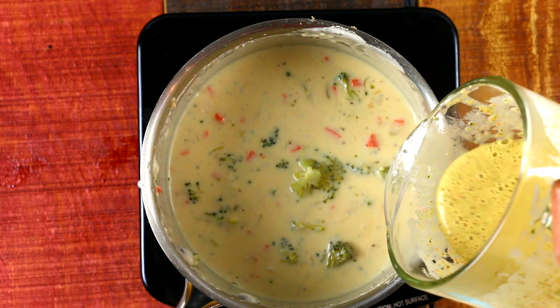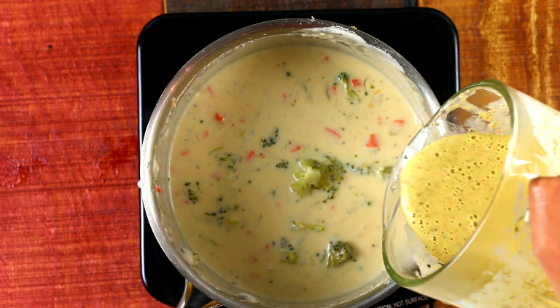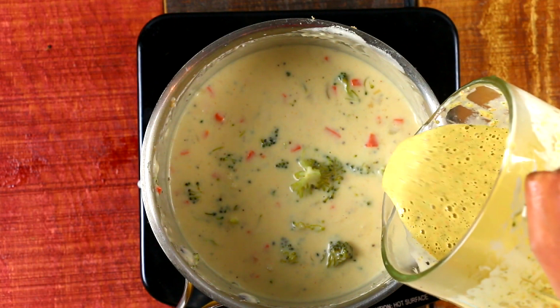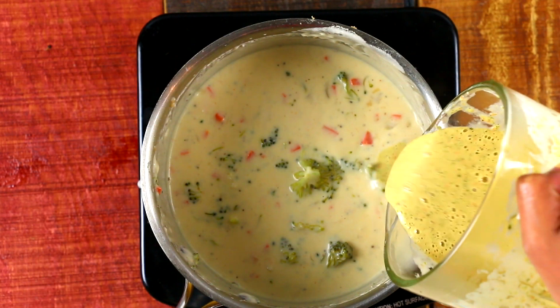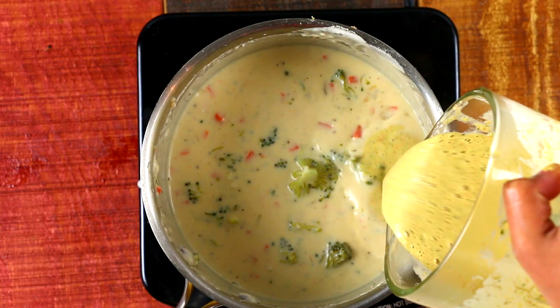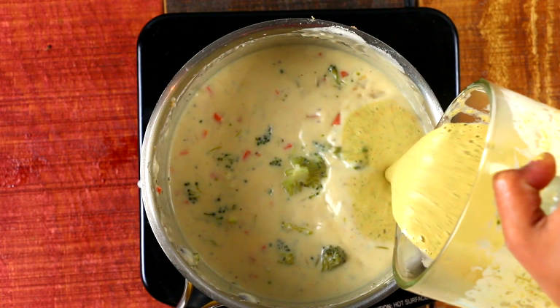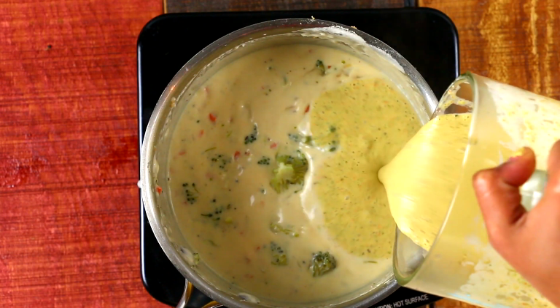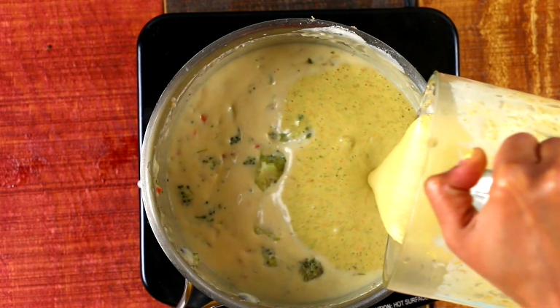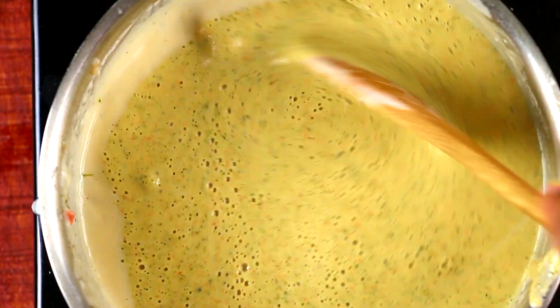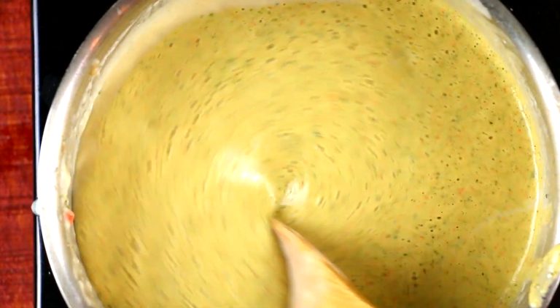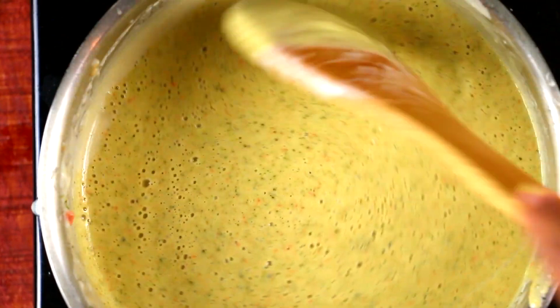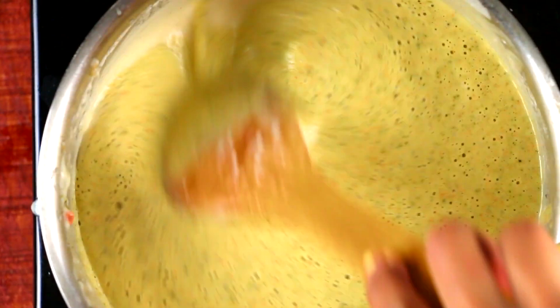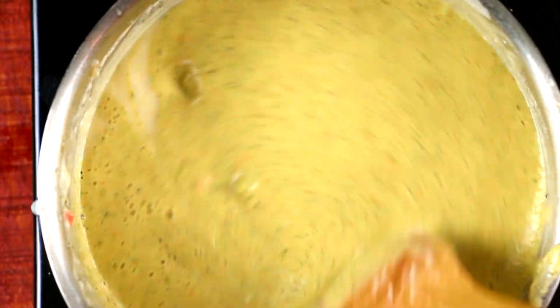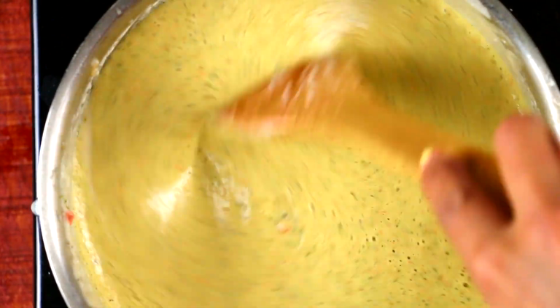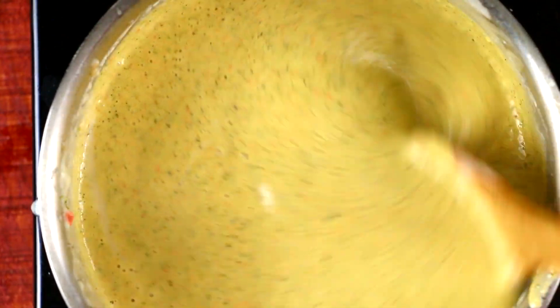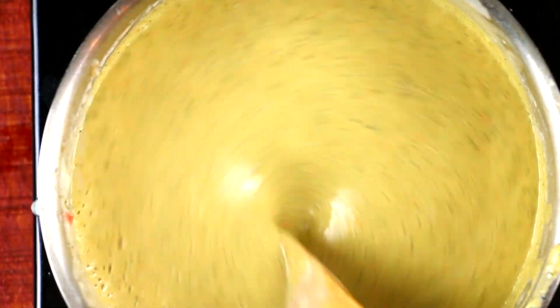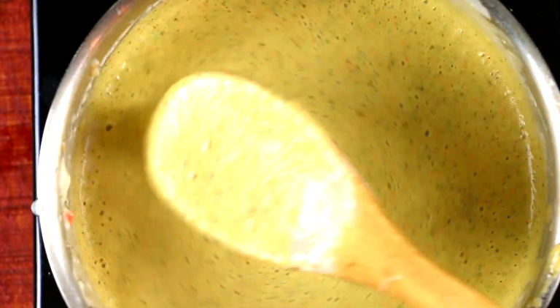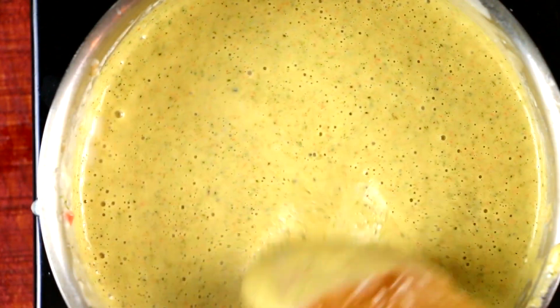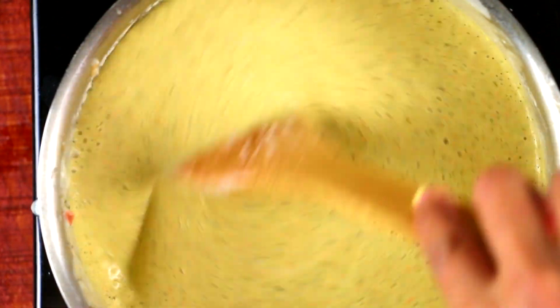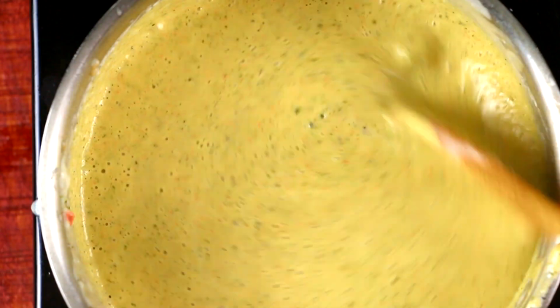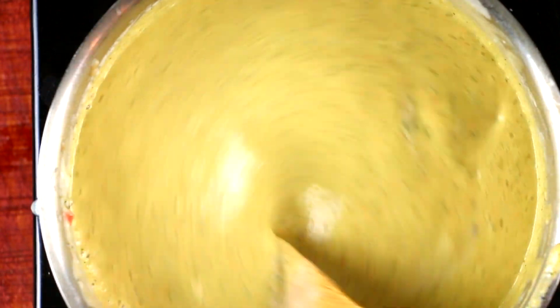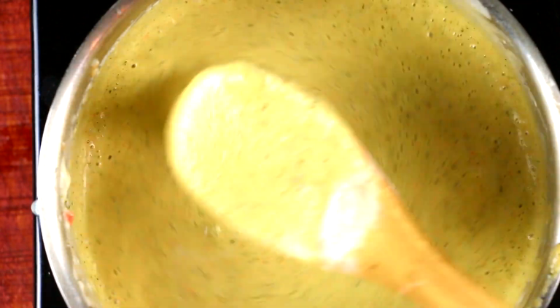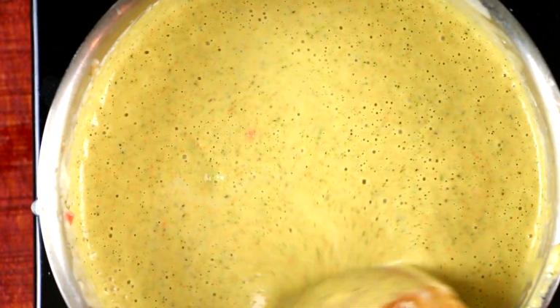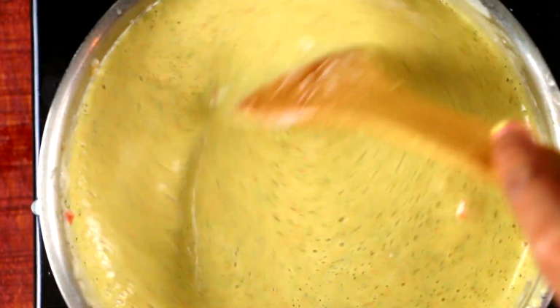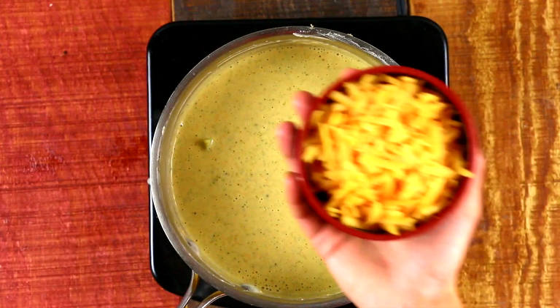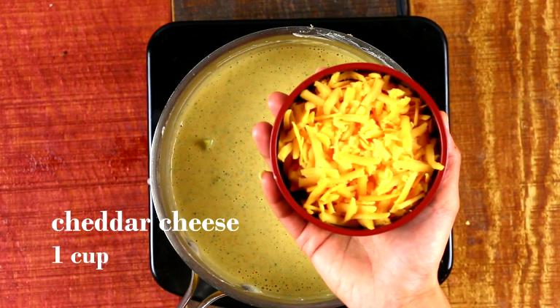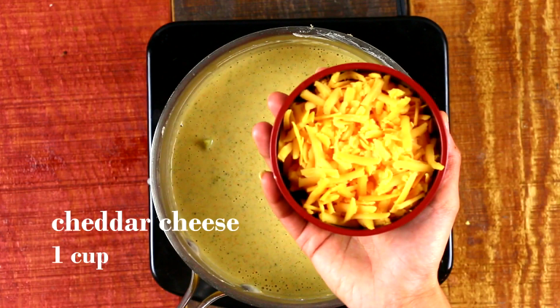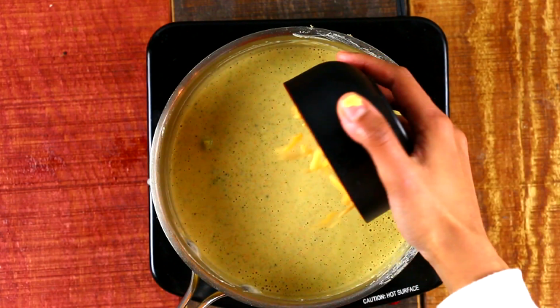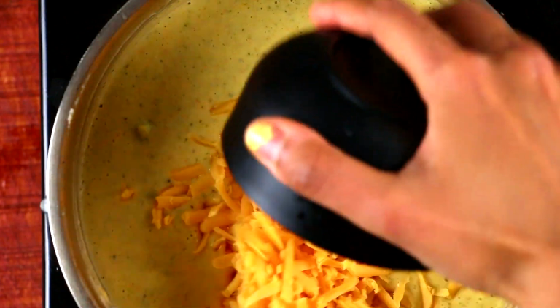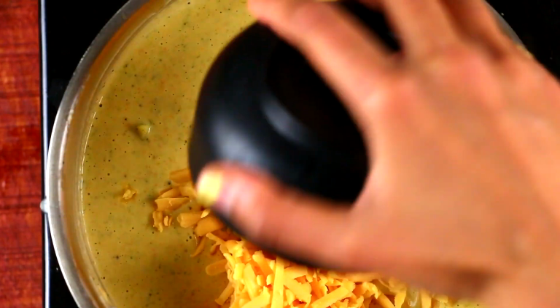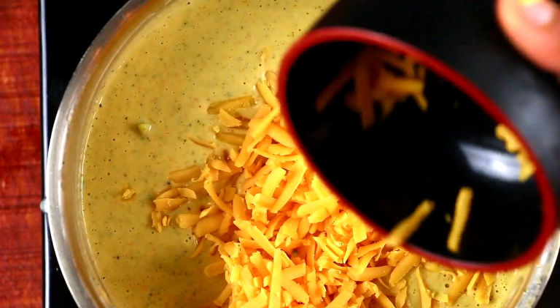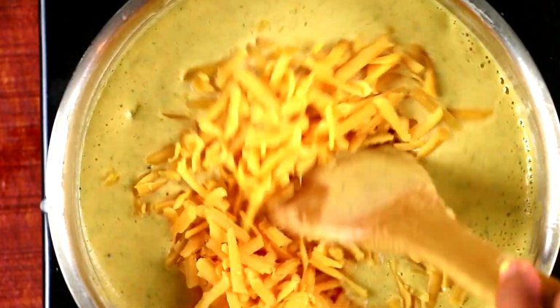The best way that I like to have my soup is by blending half to three-fourths of it, because it creates a lovely texture — it's not too chunky, it's not too liquid, just the right amount.